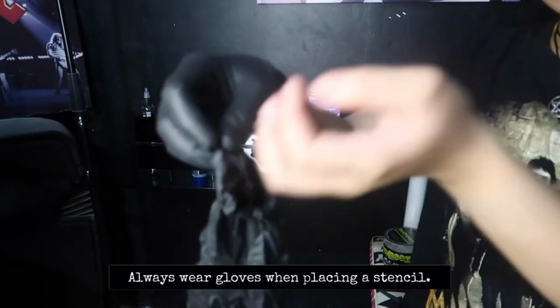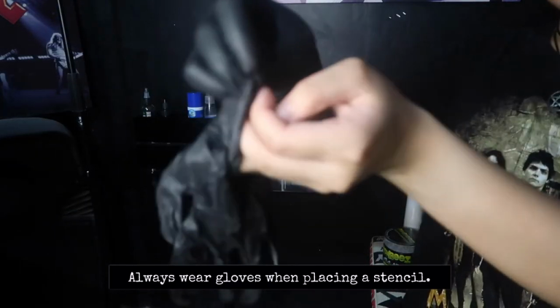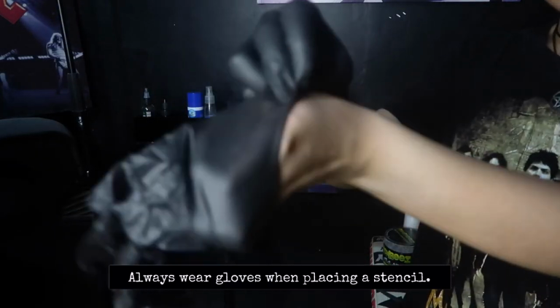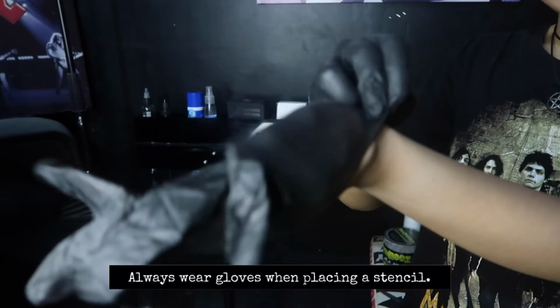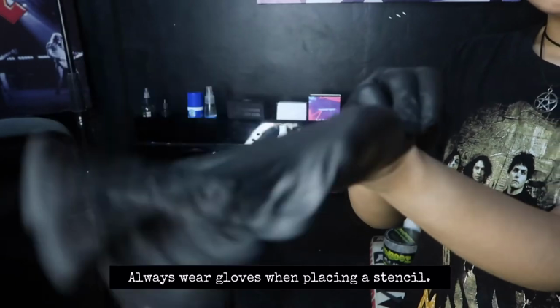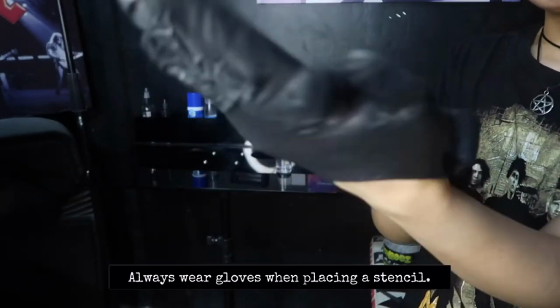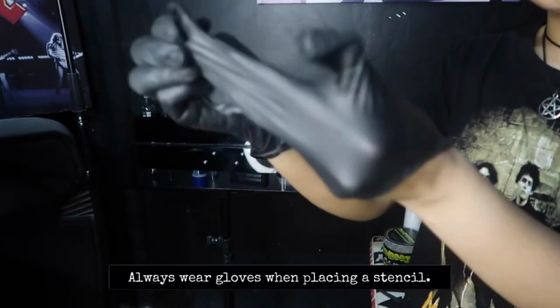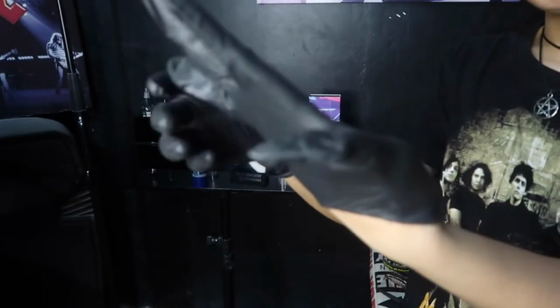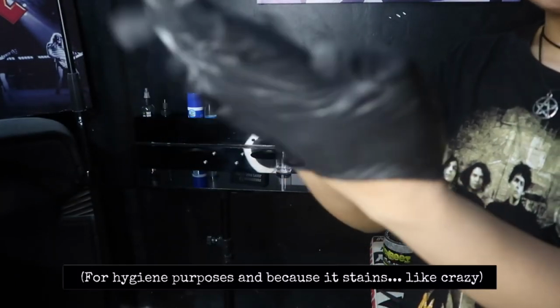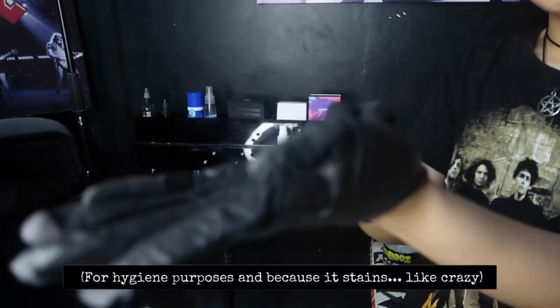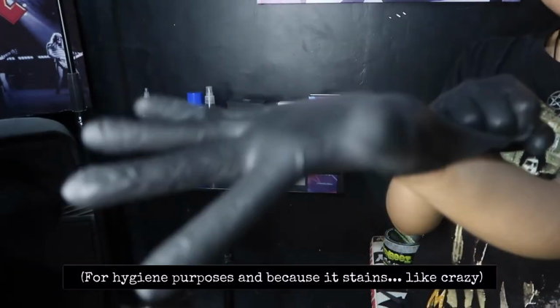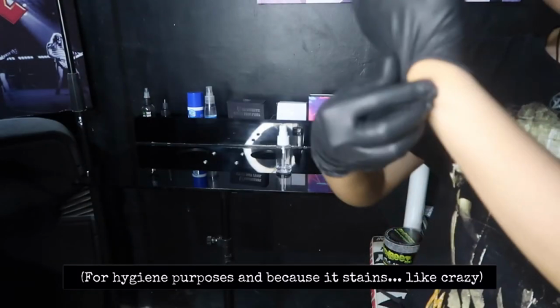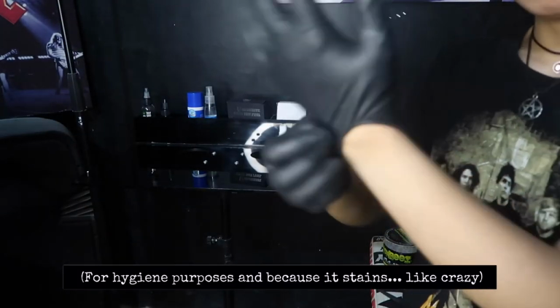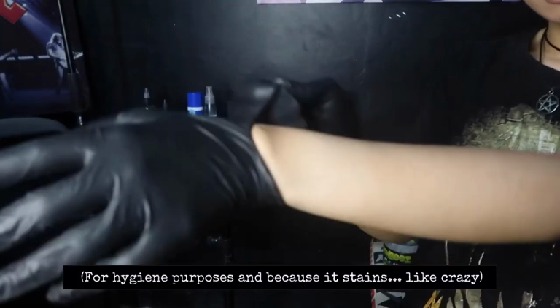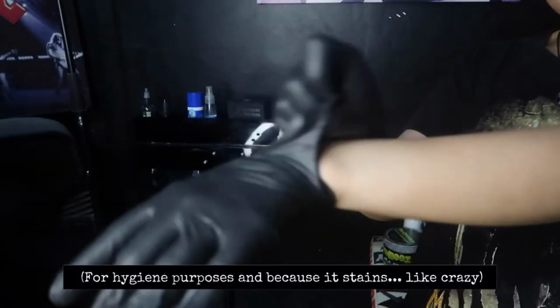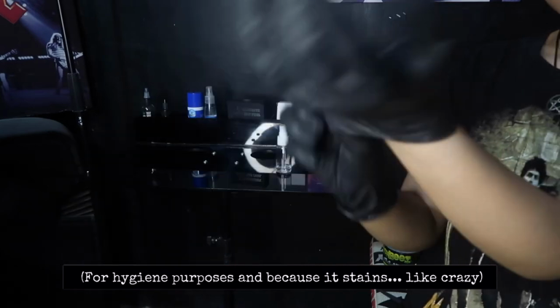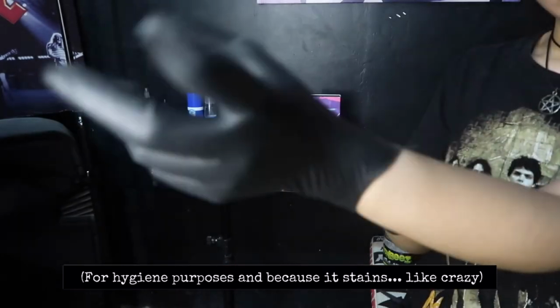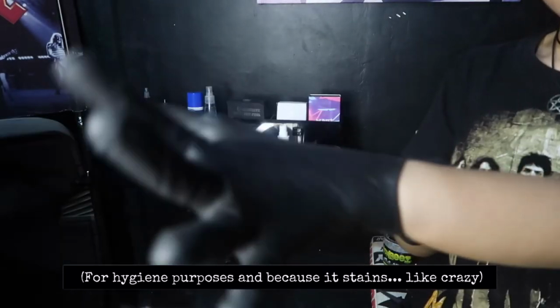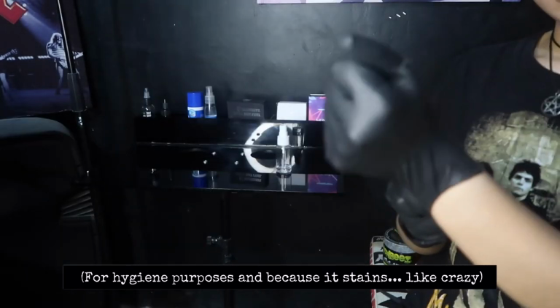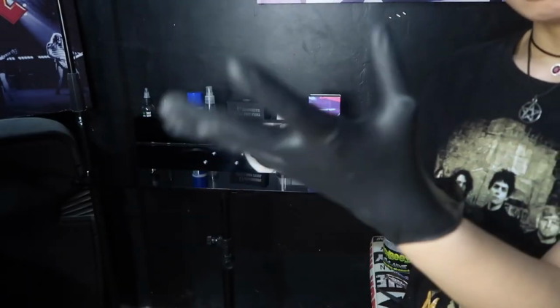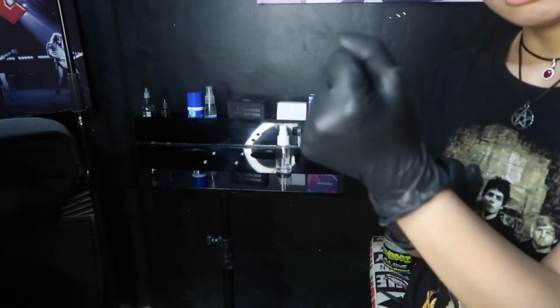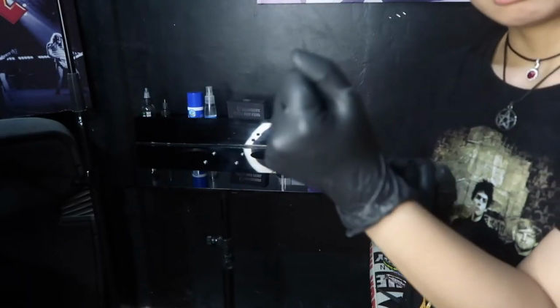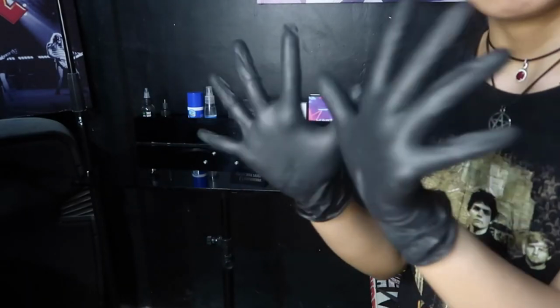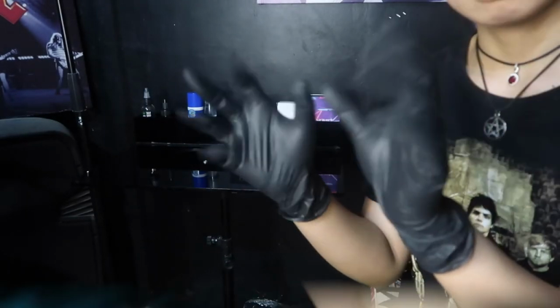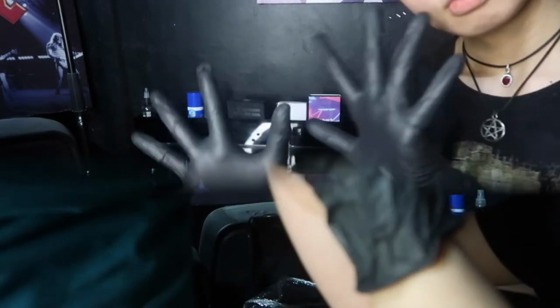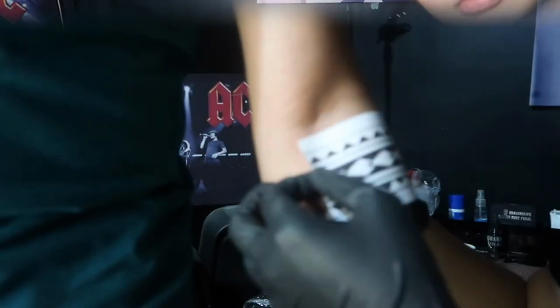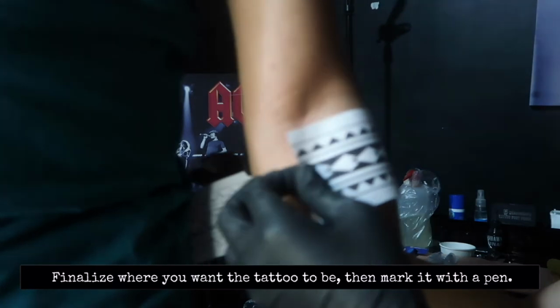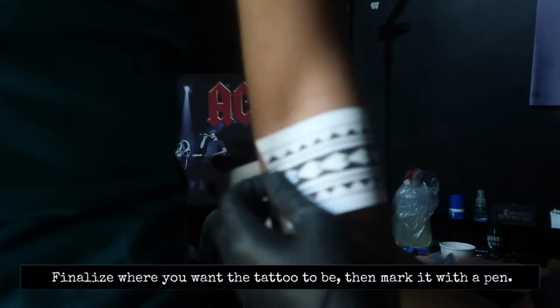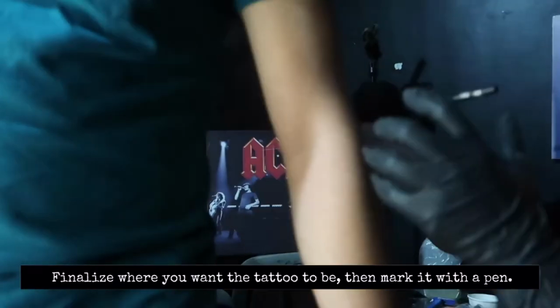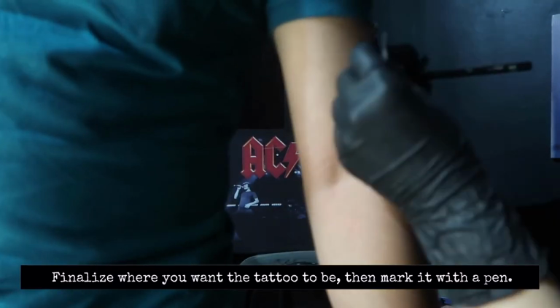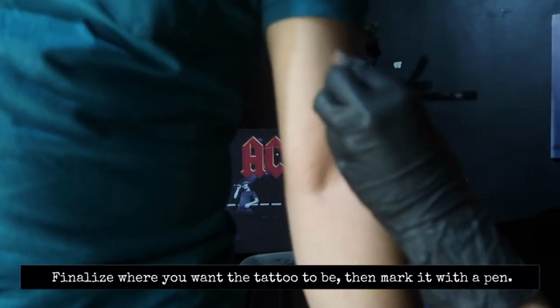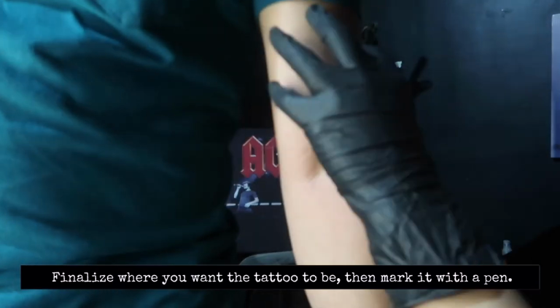Always wear gloves when placing a stencil, for hygiene purposes and because it stays like crazy. Finalize where you want the tattoo to be, then mark it with a pen.